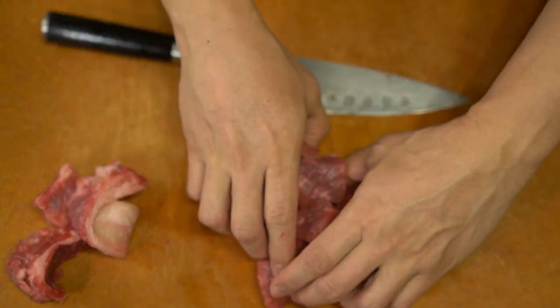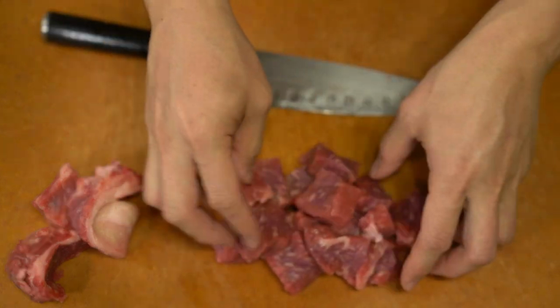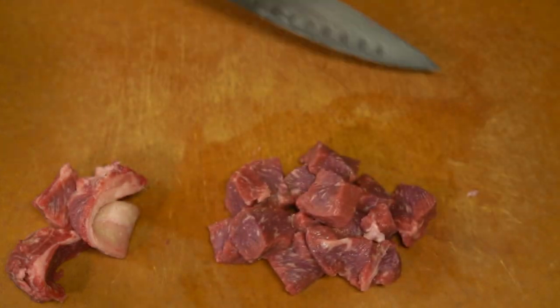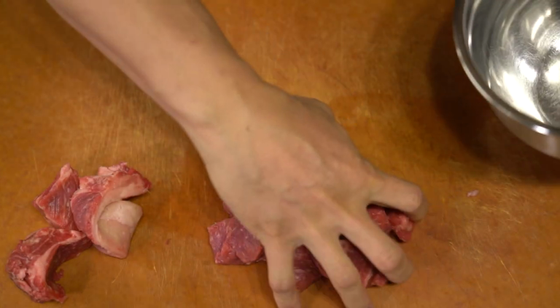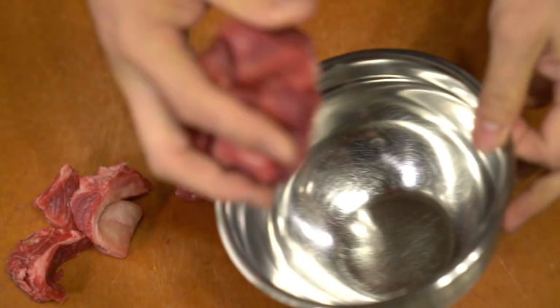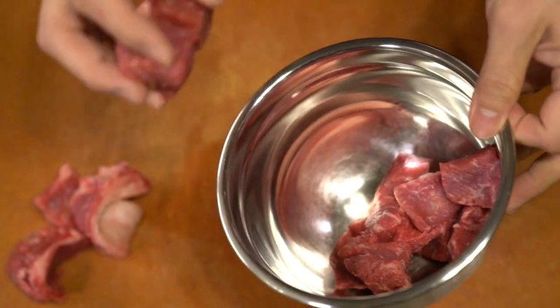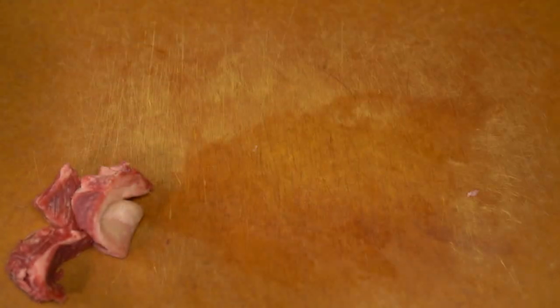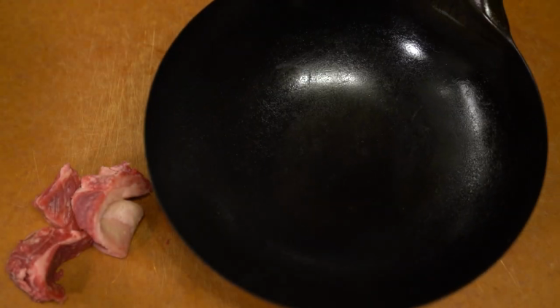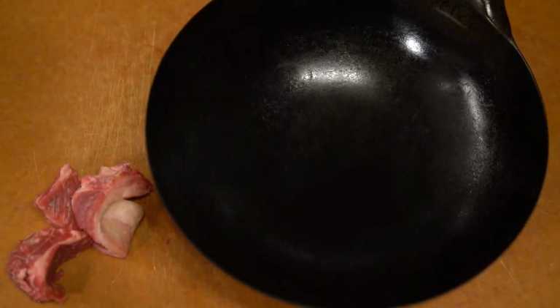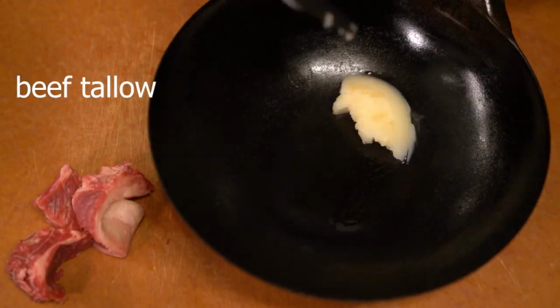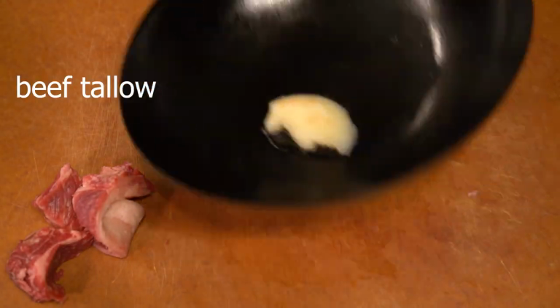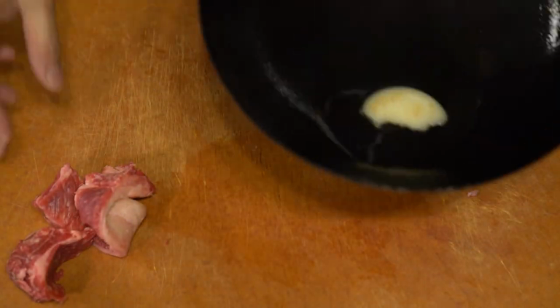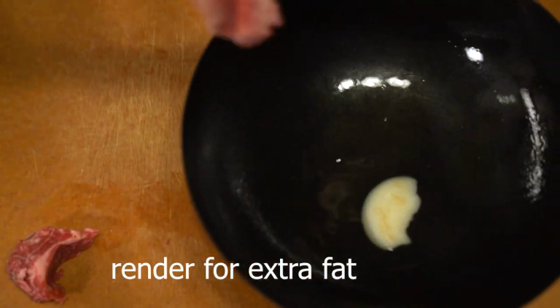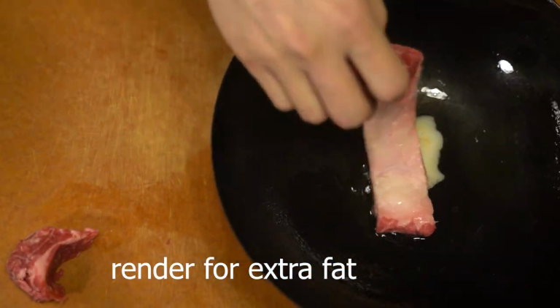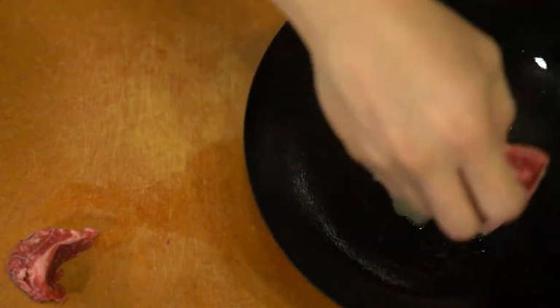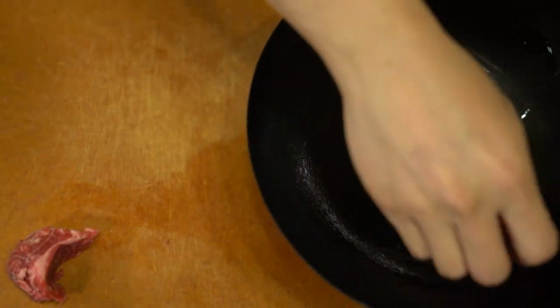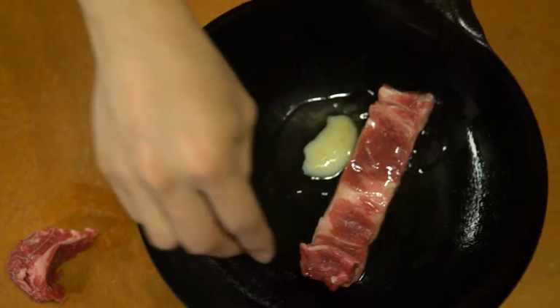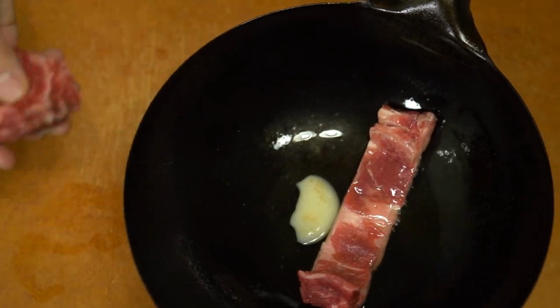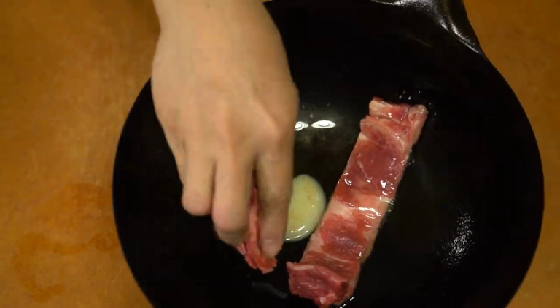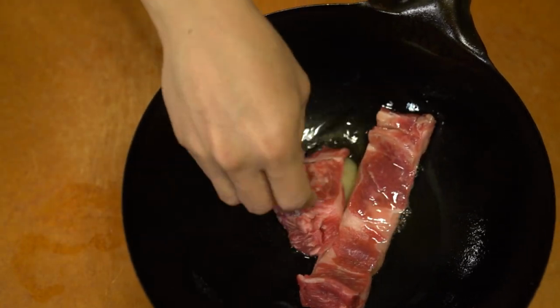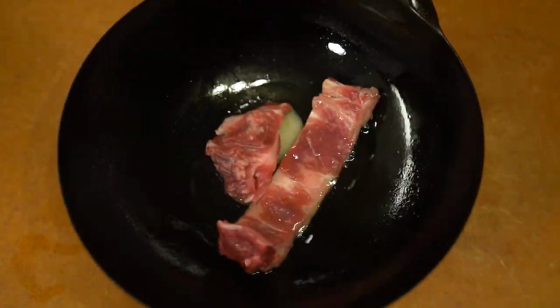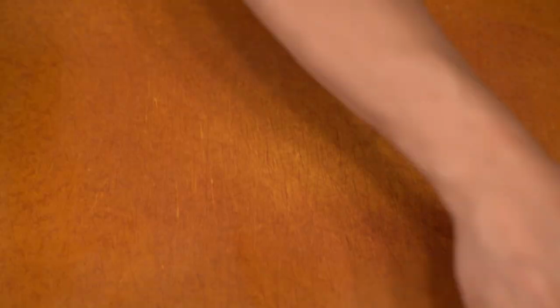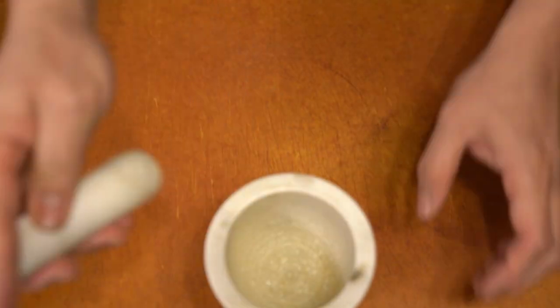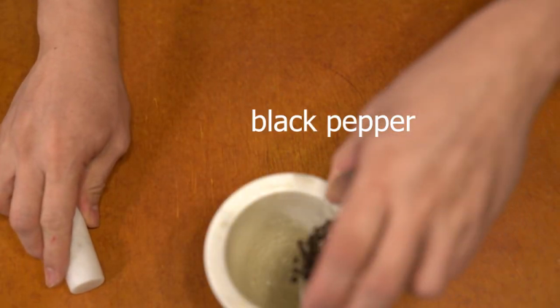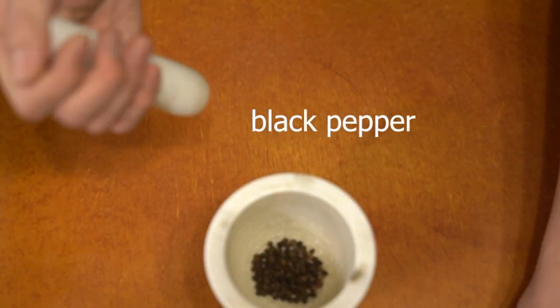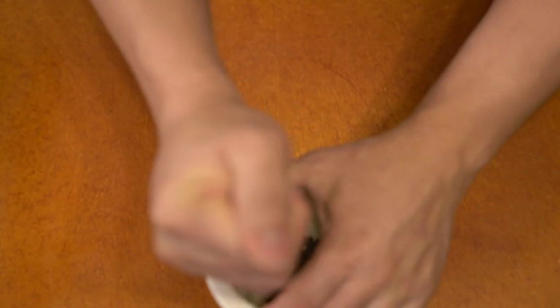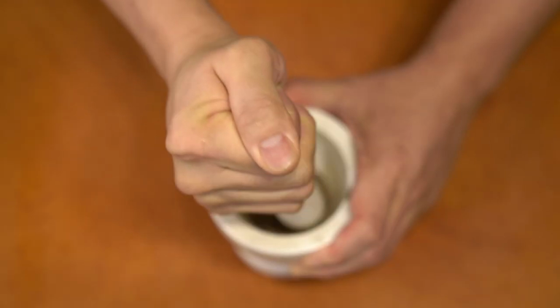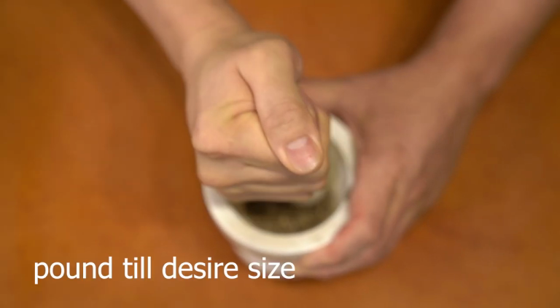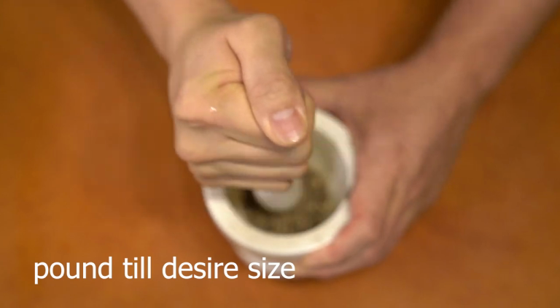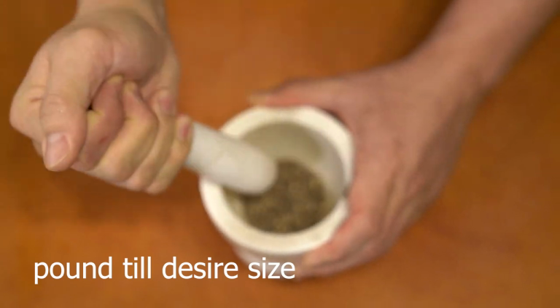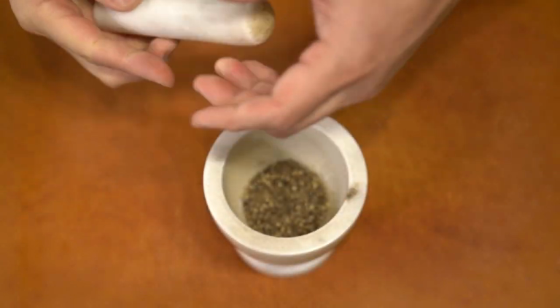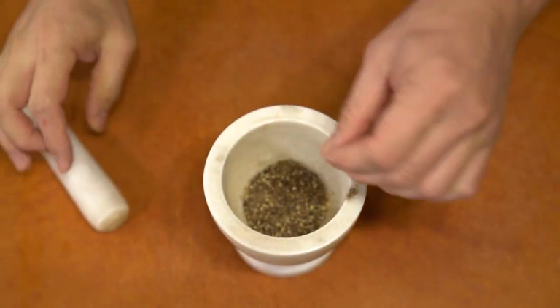I had some beef tallow leftover but it wasn't quite enough, so I fried and rendered the trimmed chunks to draw out a little extra fat. Because I'm using a lot of pepper, I'm actually using straight peppercorns.